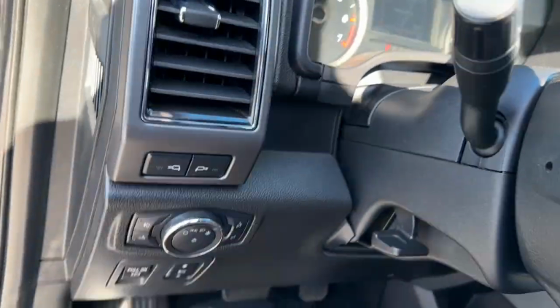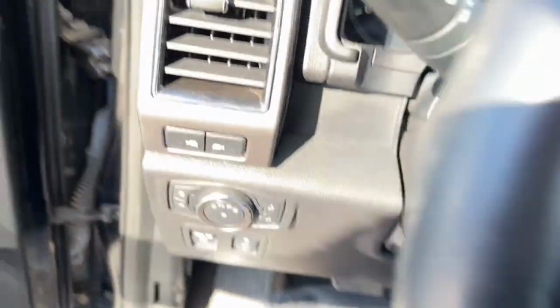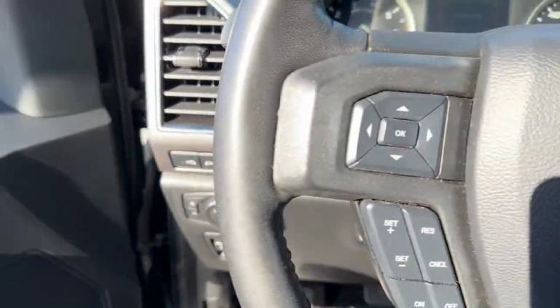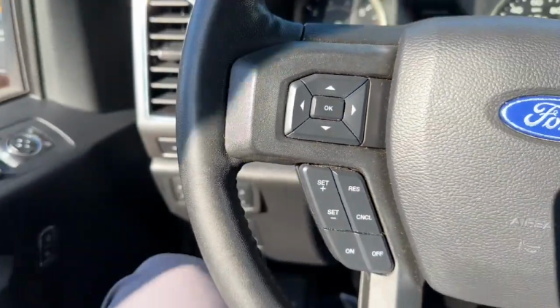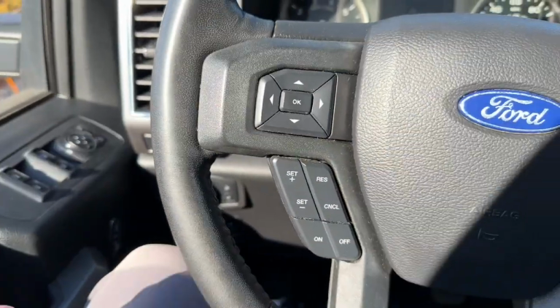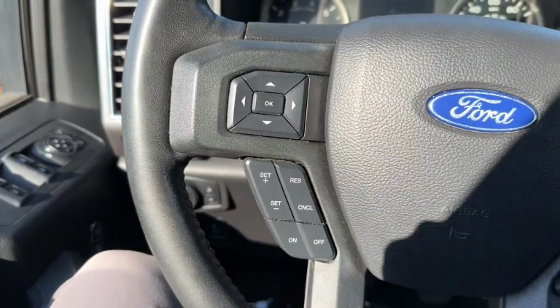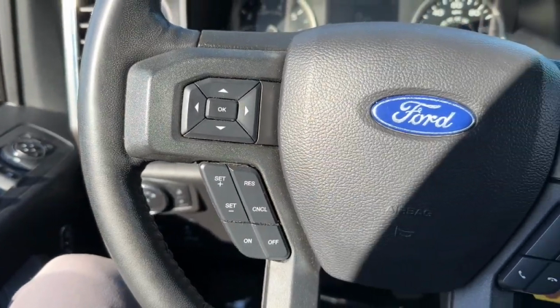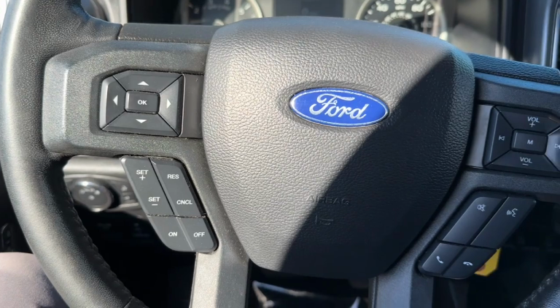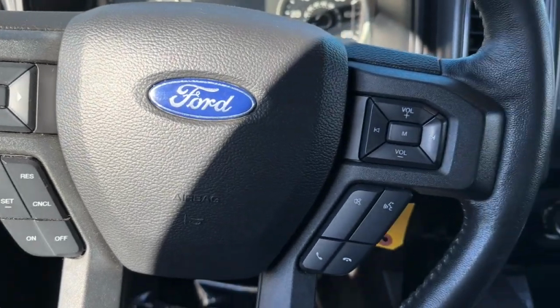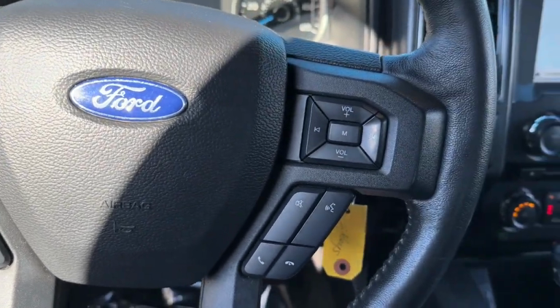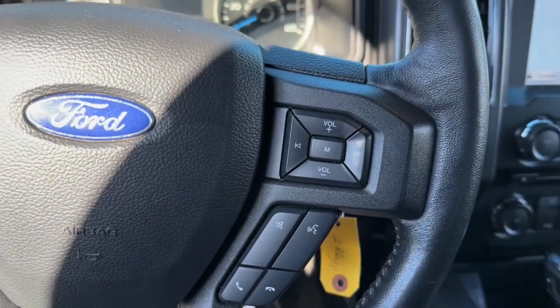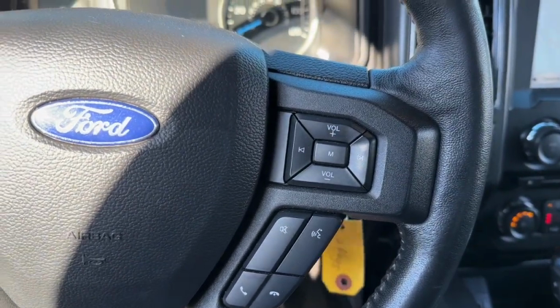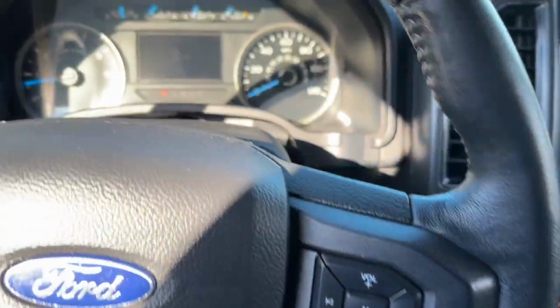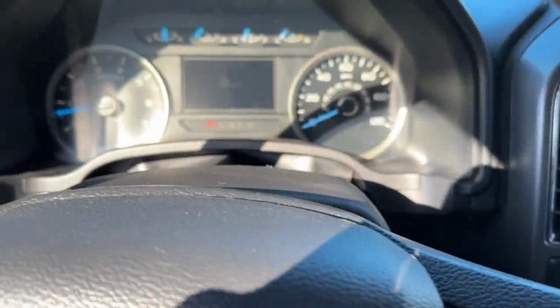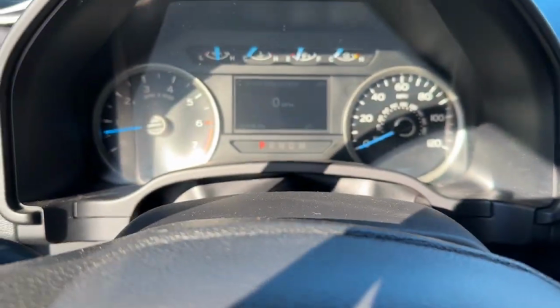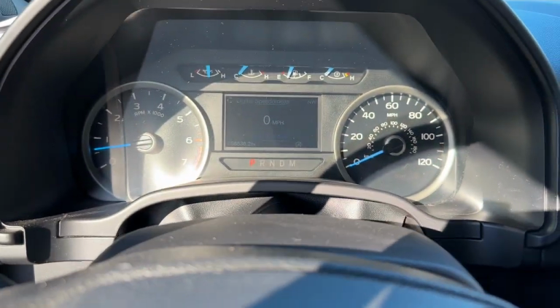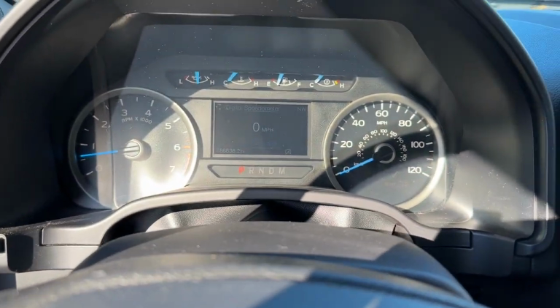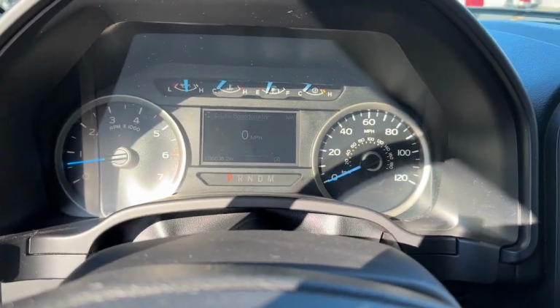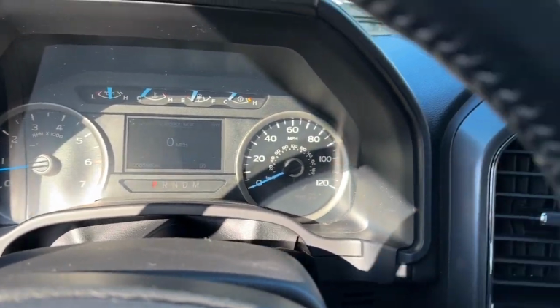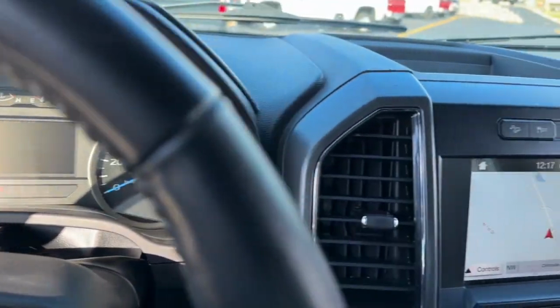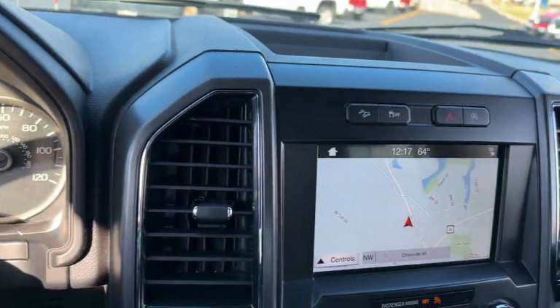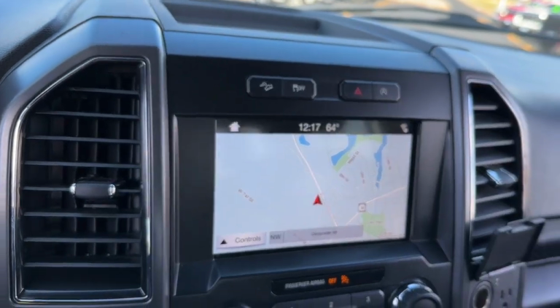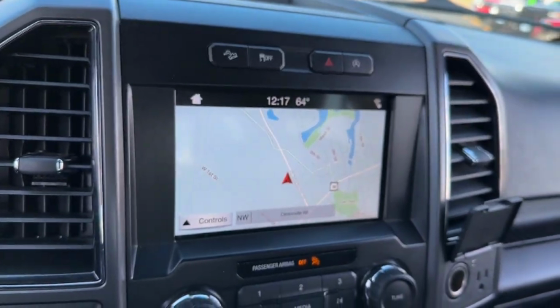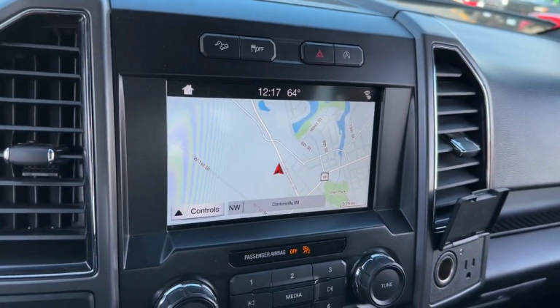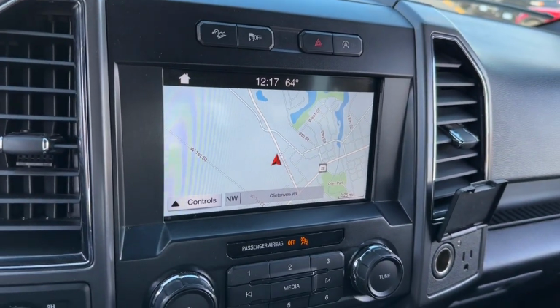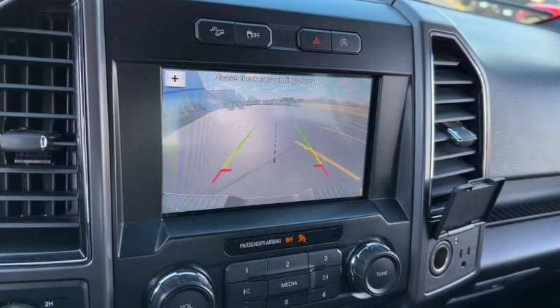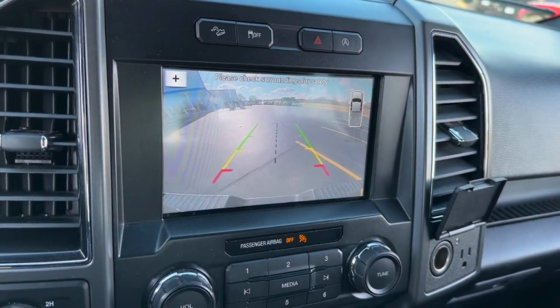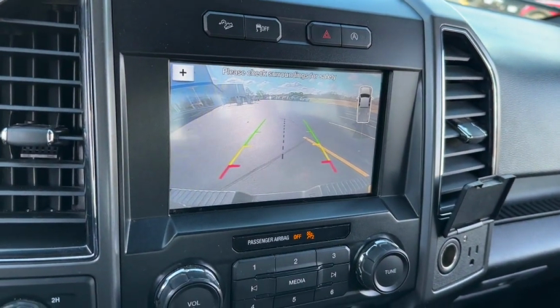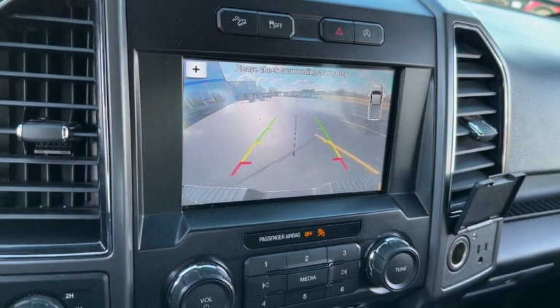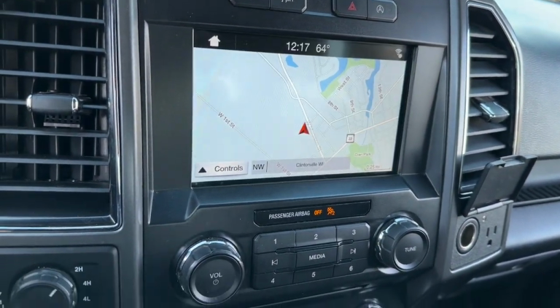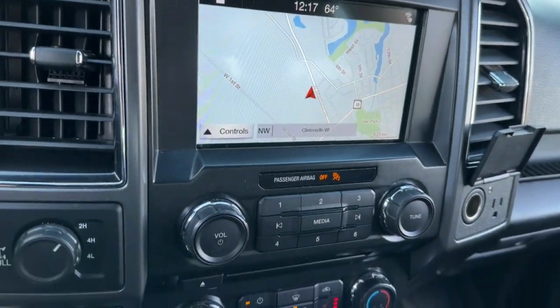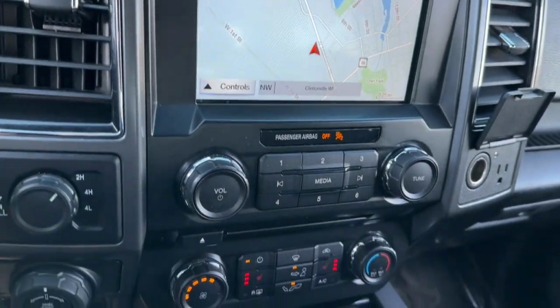Keyless entry, fog lamps, remote engine start, chrome wheels, satellite radio, heated mirrors, backup camera, aluminum wheels, trailer hitch, heated front seat.